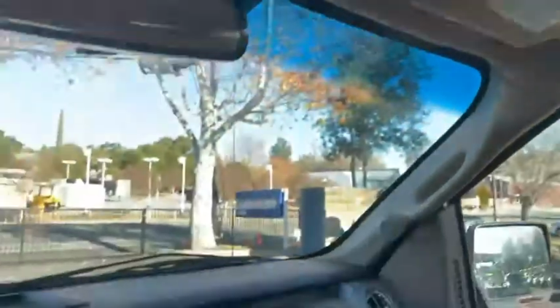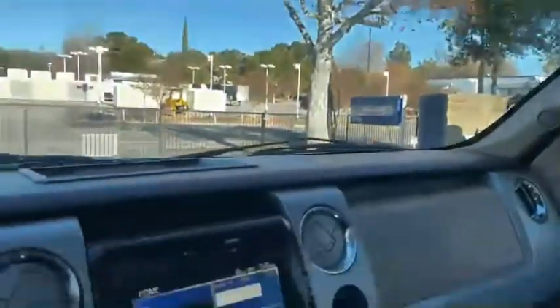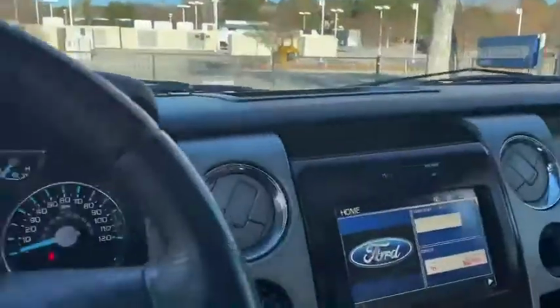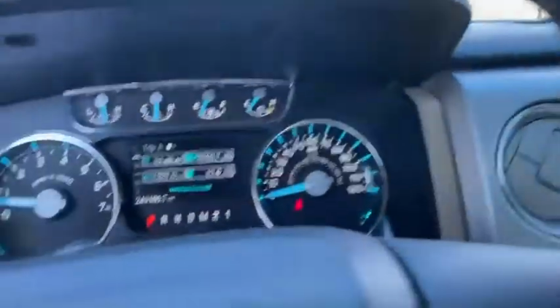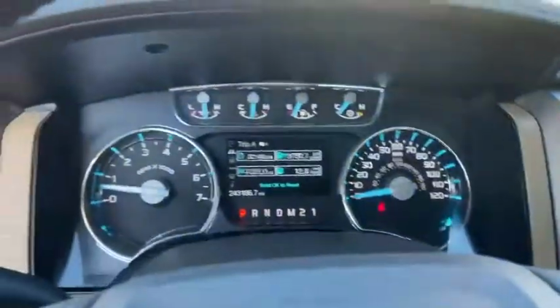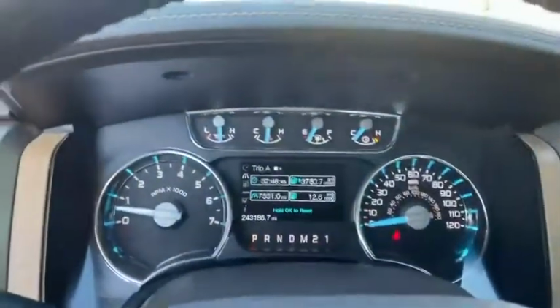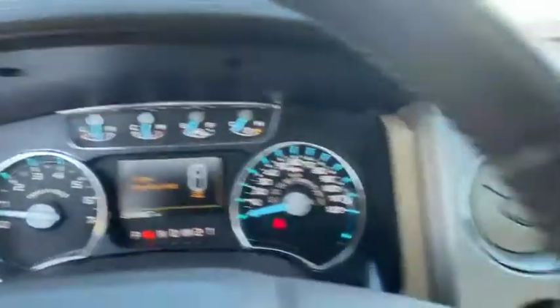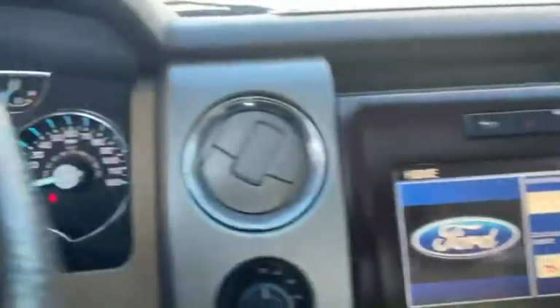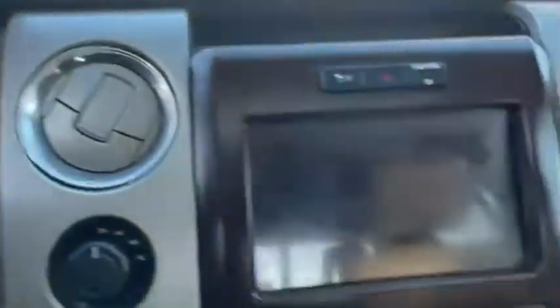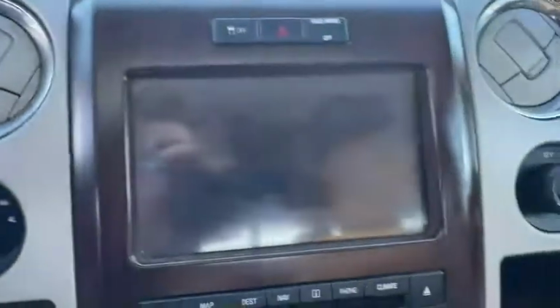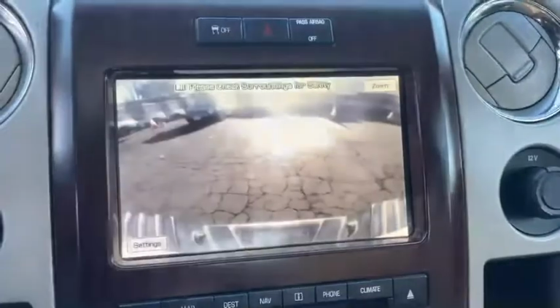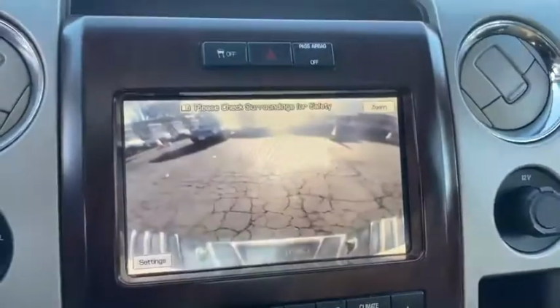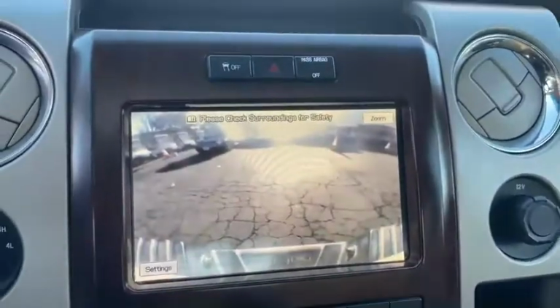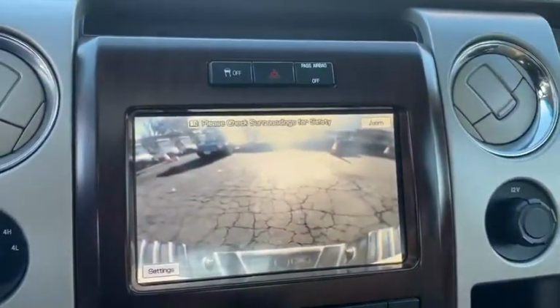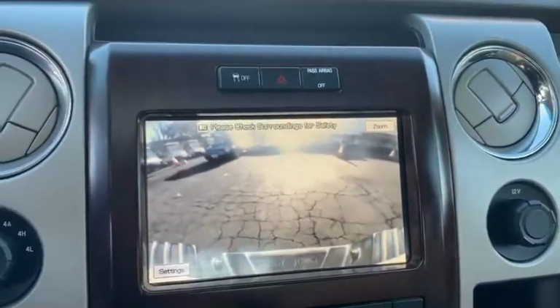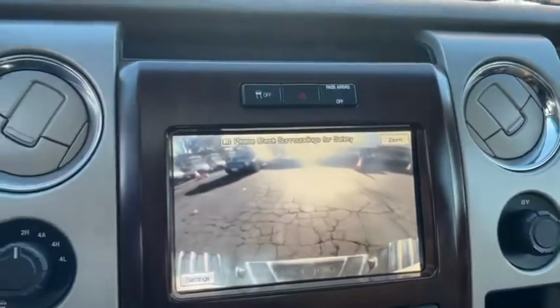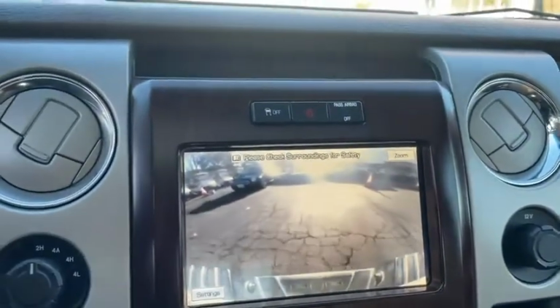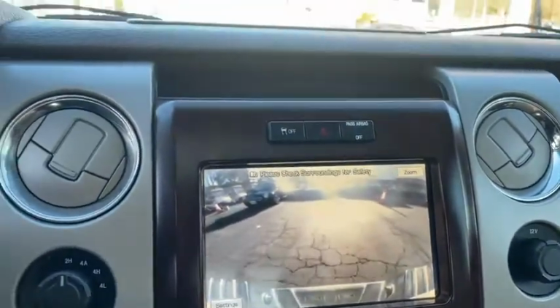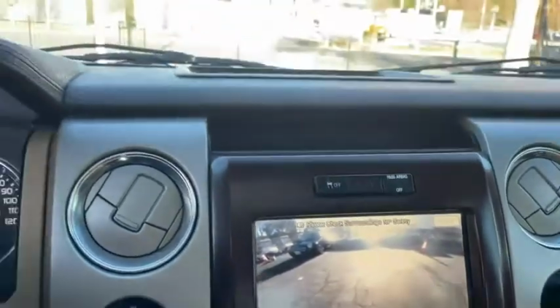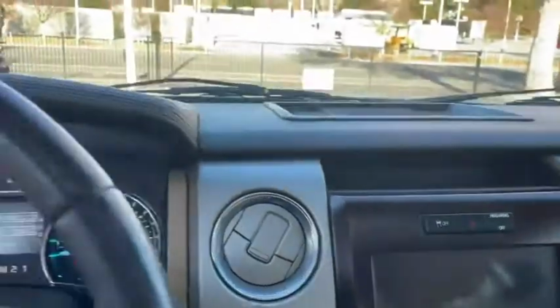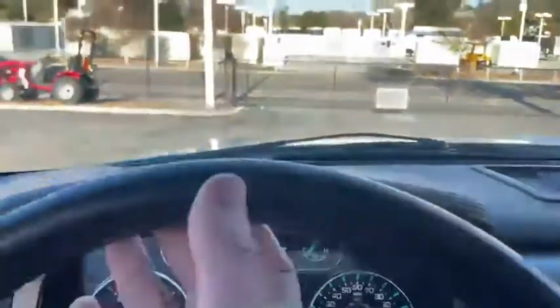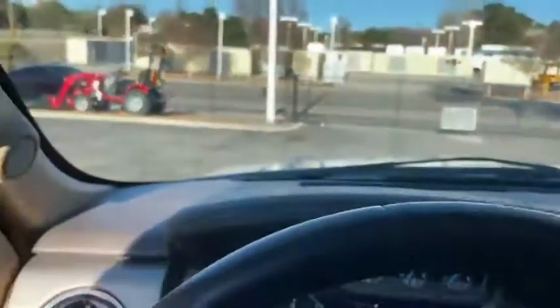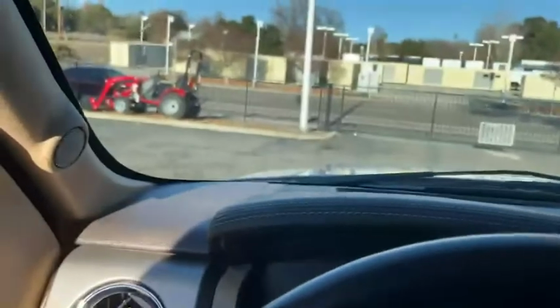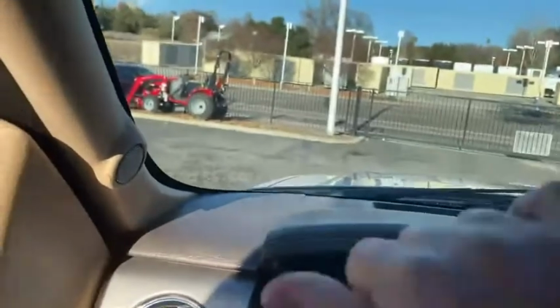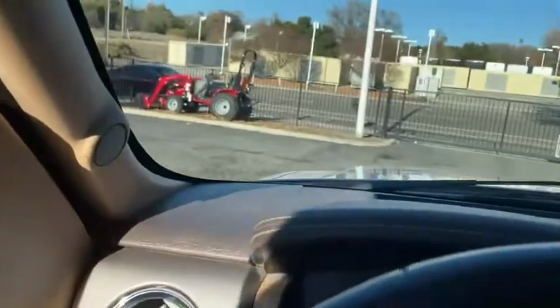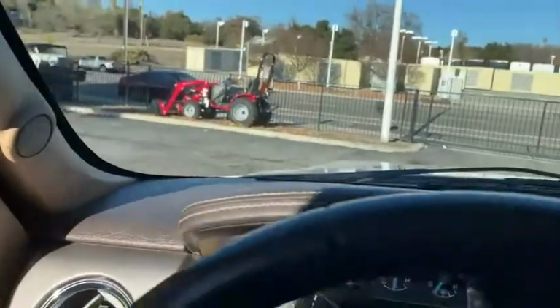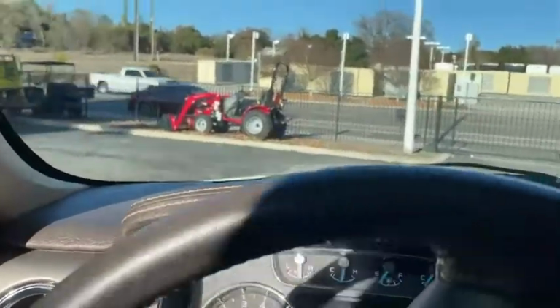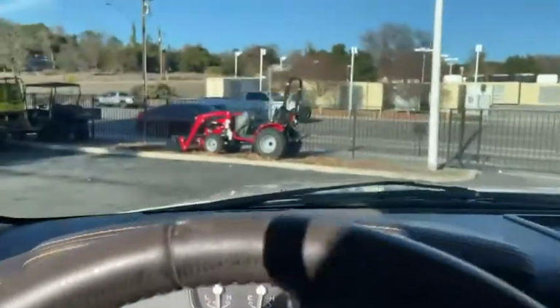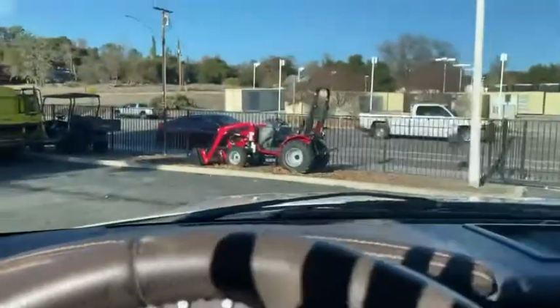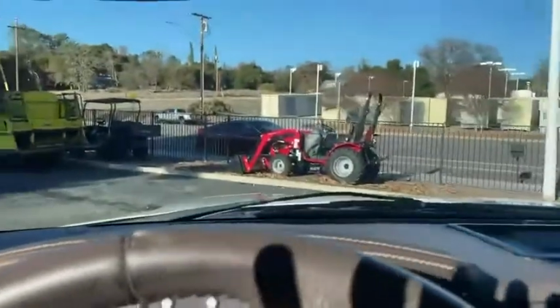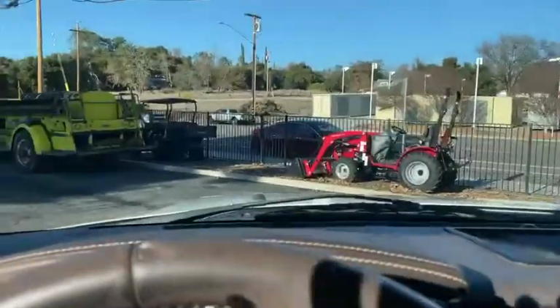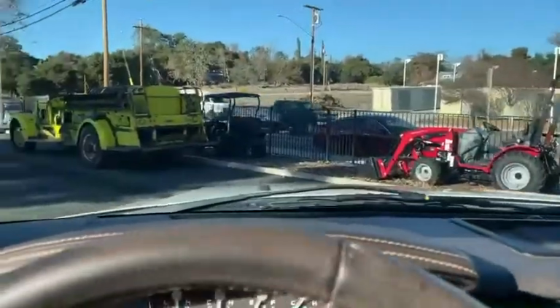This thing's got a lot of bells and whistles. Backup camera works. All right, that's it for the F-150. Super nice truck. Happy bidding.